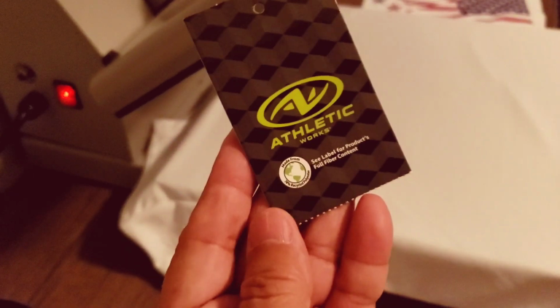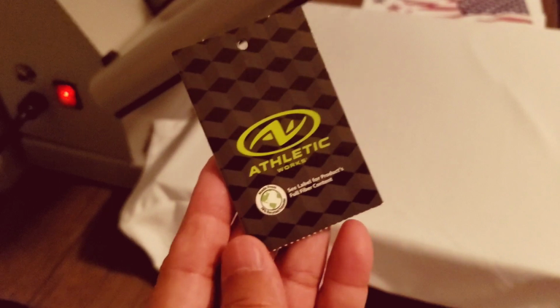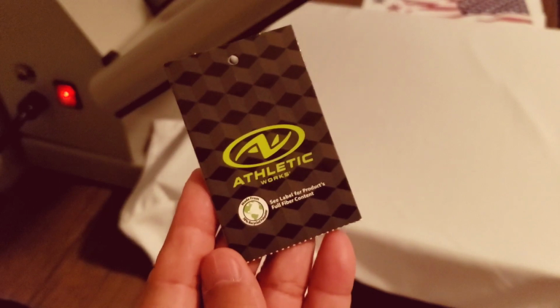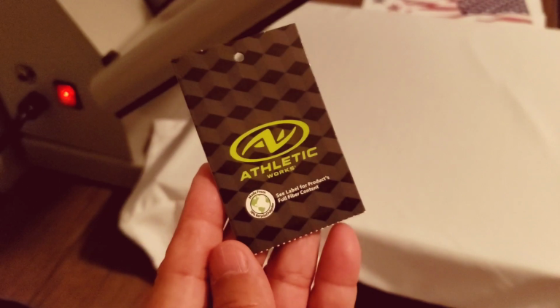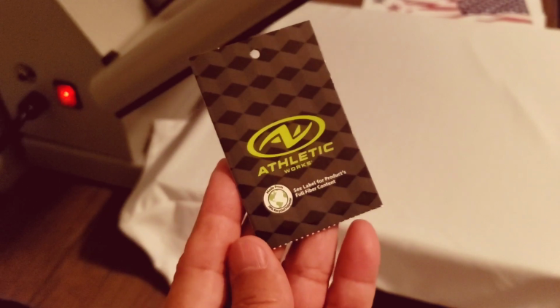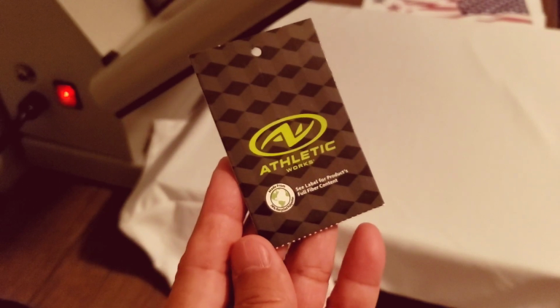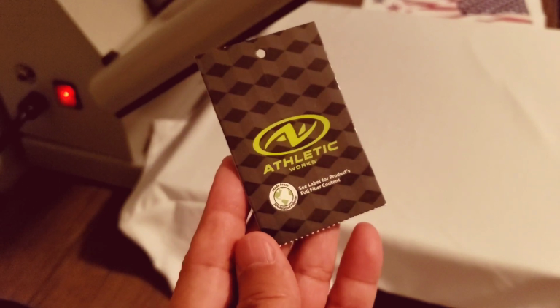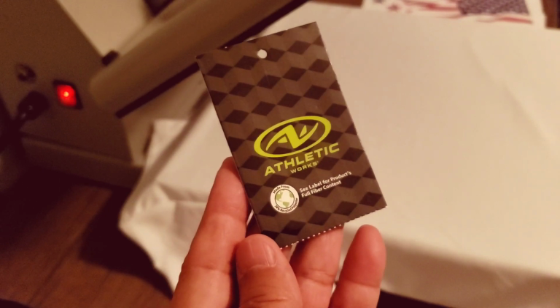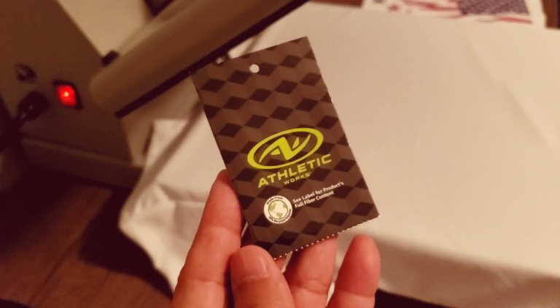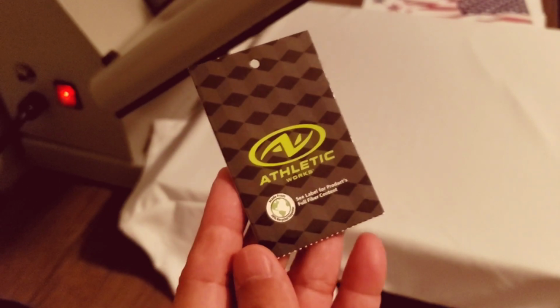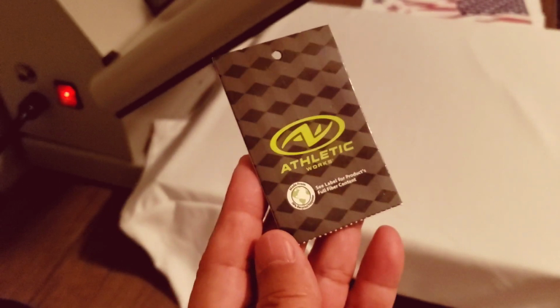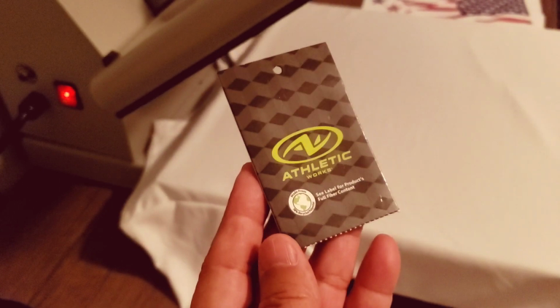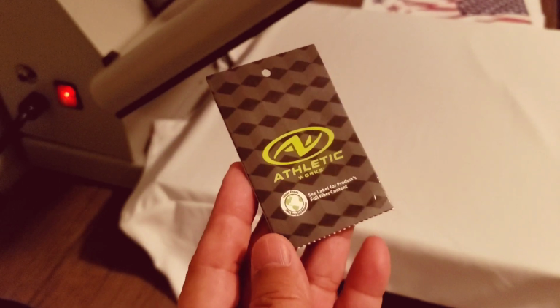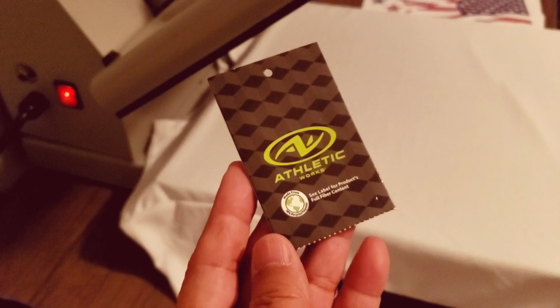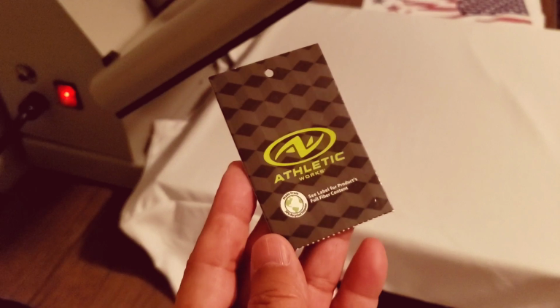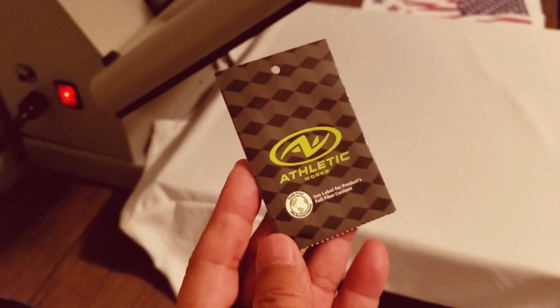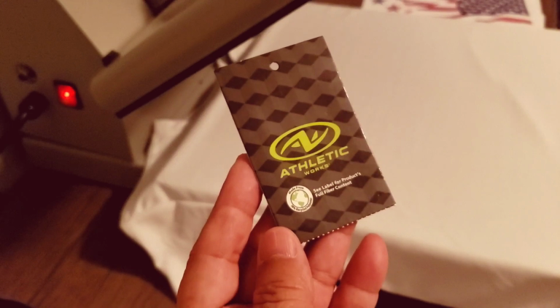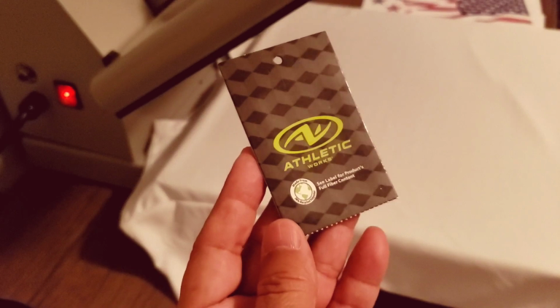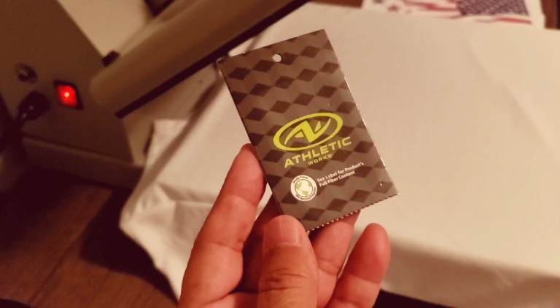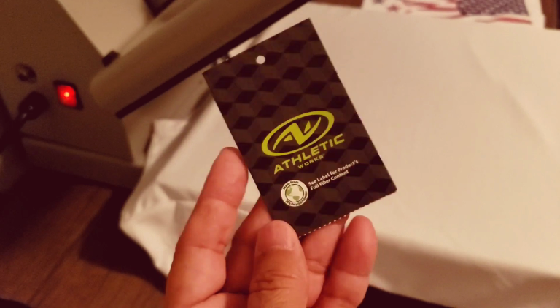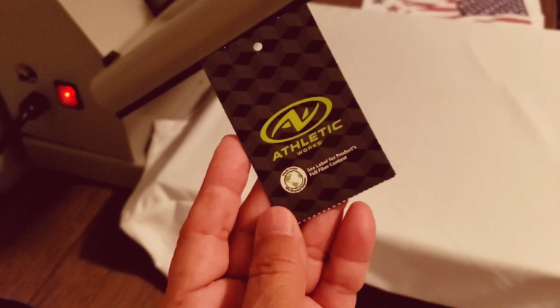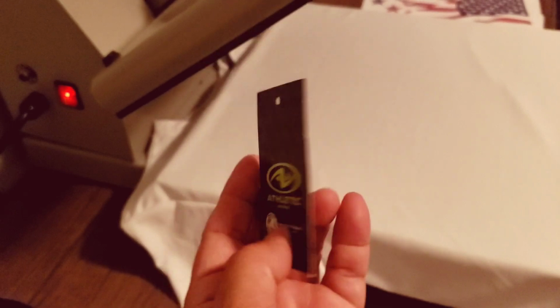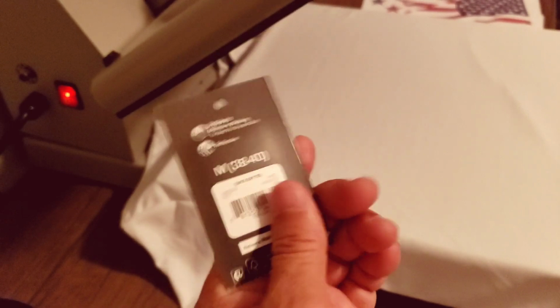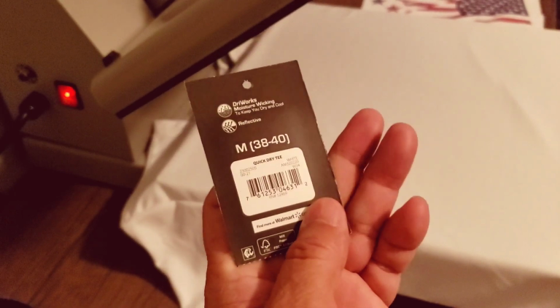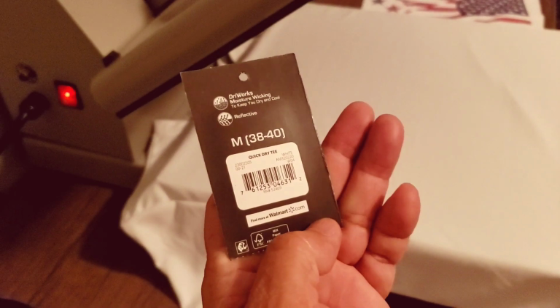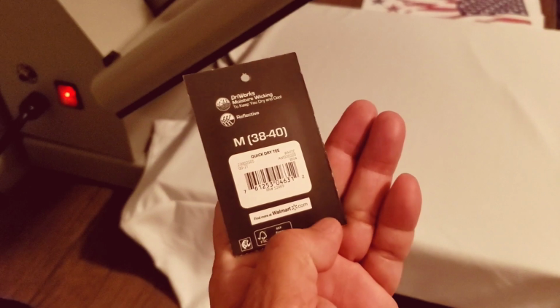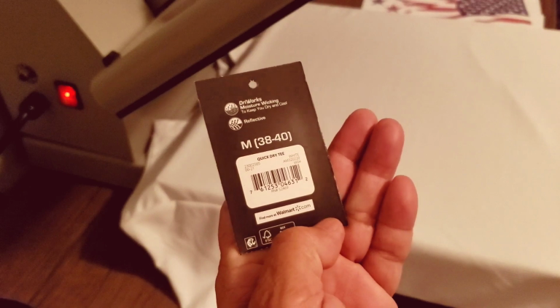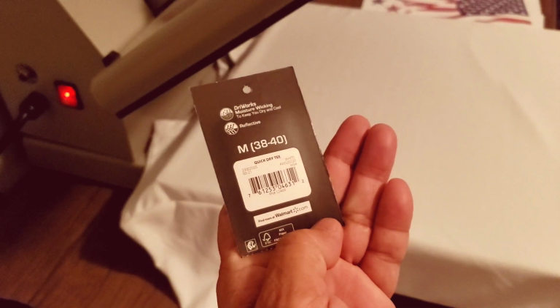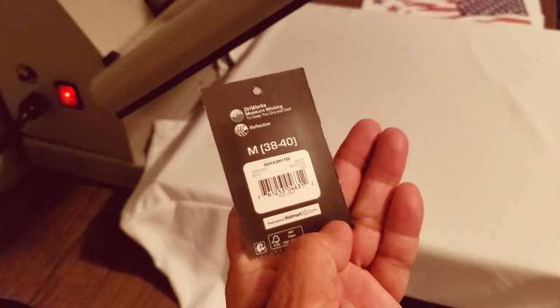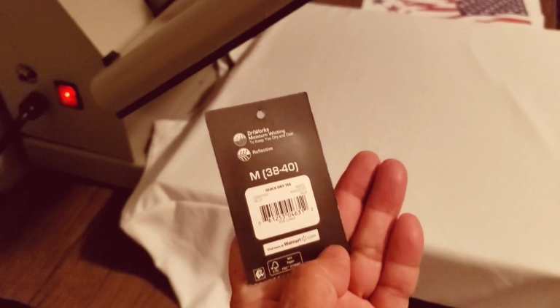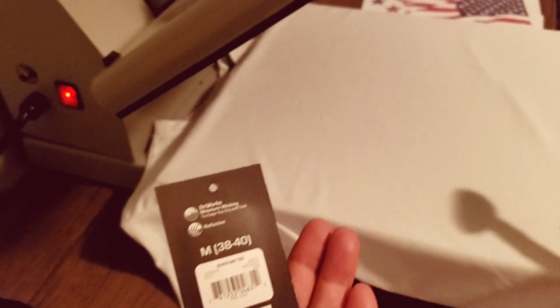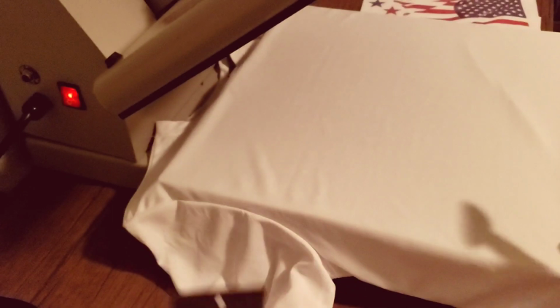I went to storage but I couldn't get to my shirts. I thought I had them hanging on my racks, but I didn't. I ended up having to put them in a box where I couldn't get to them. But anyway, these are $6.88, and I'm going to be pressing on a medium shirt.